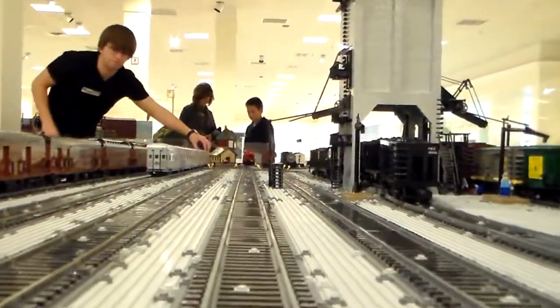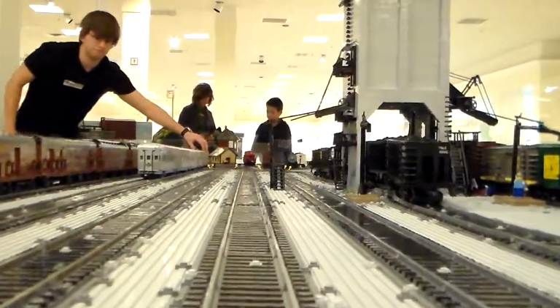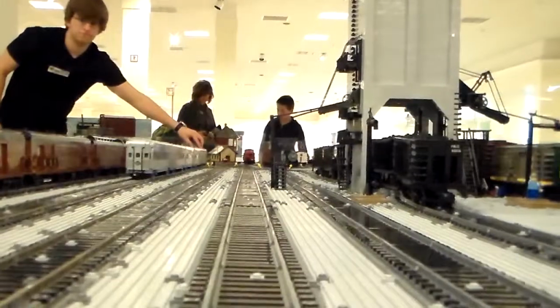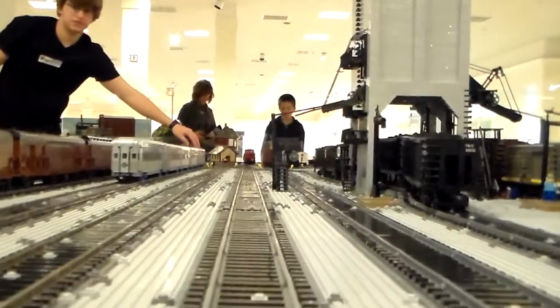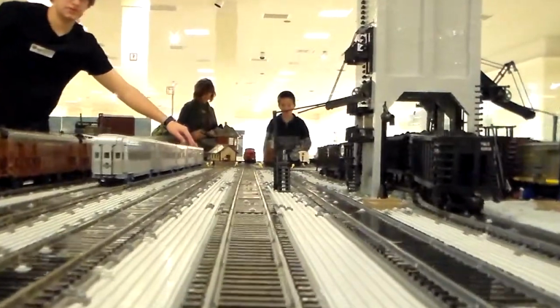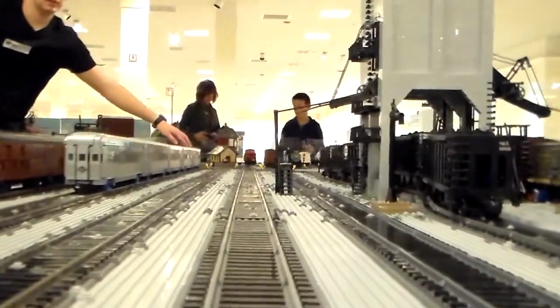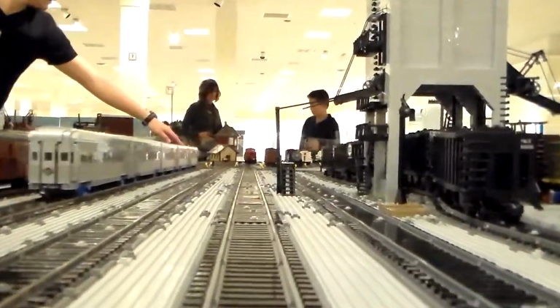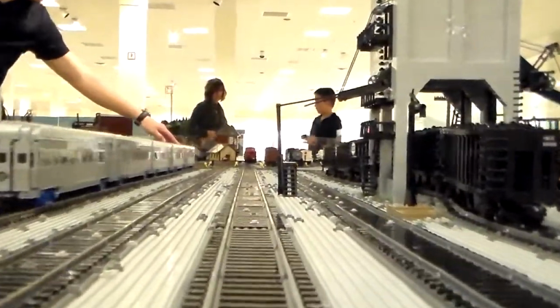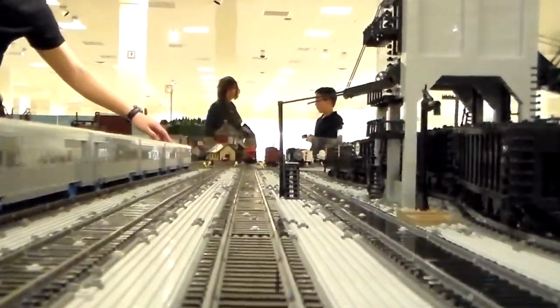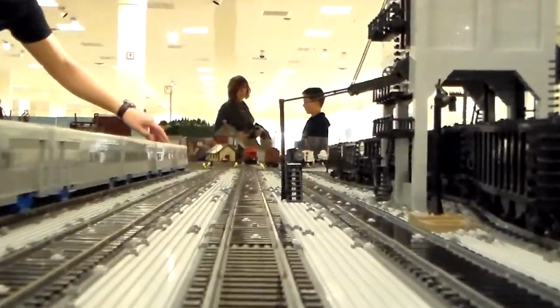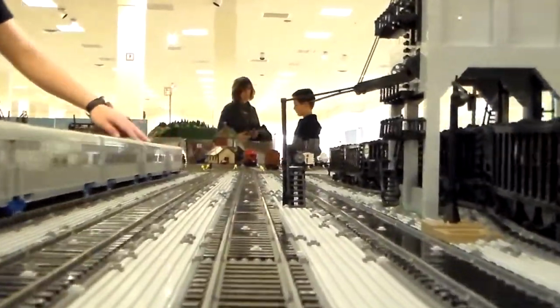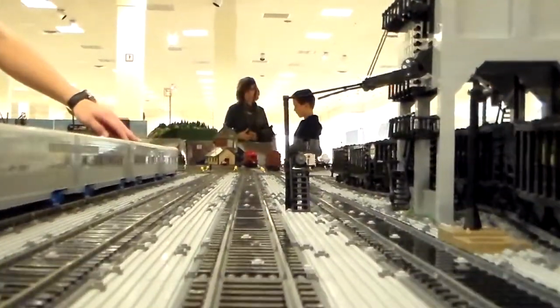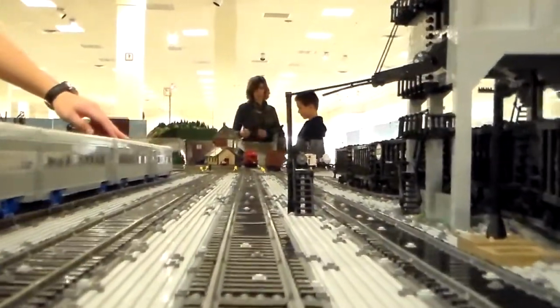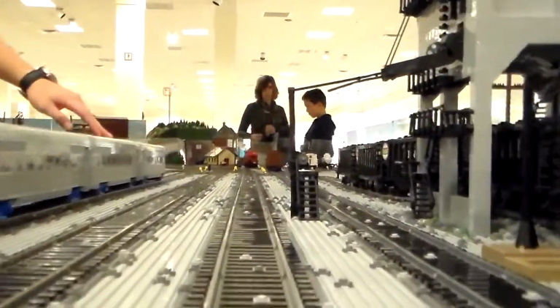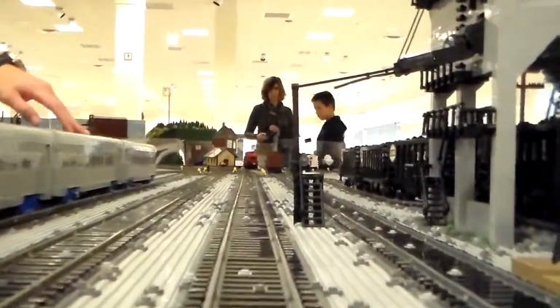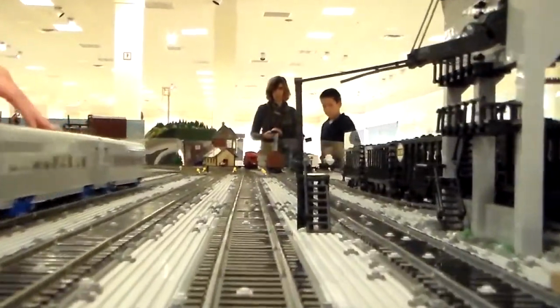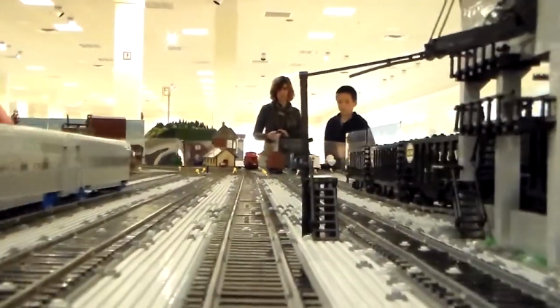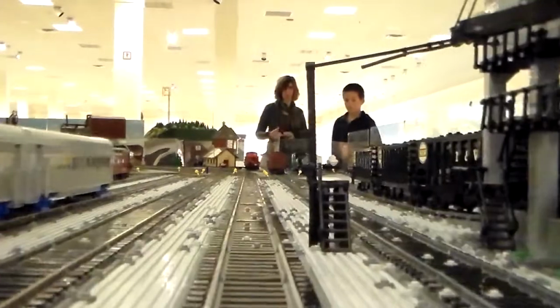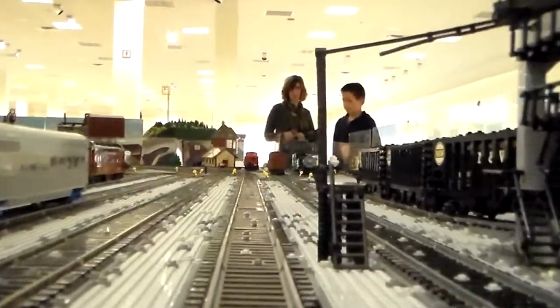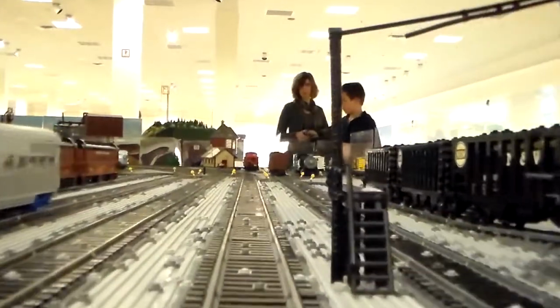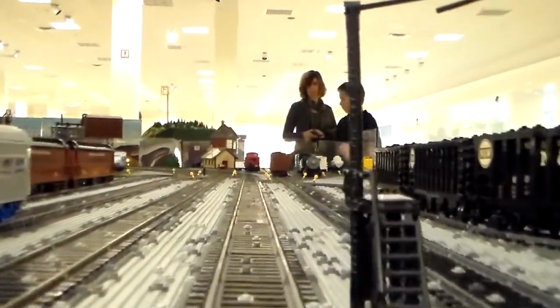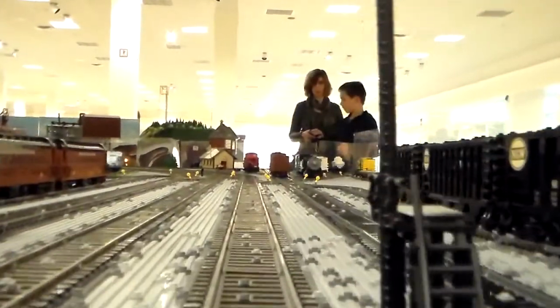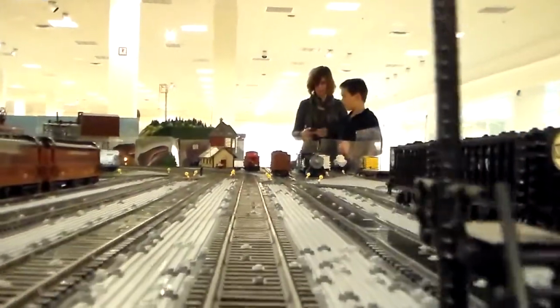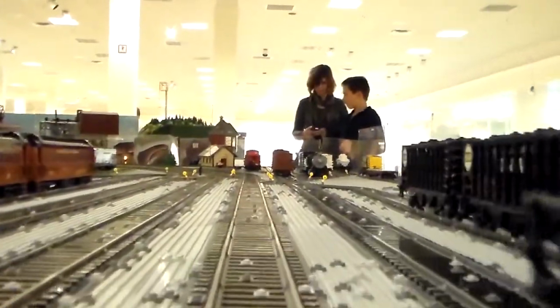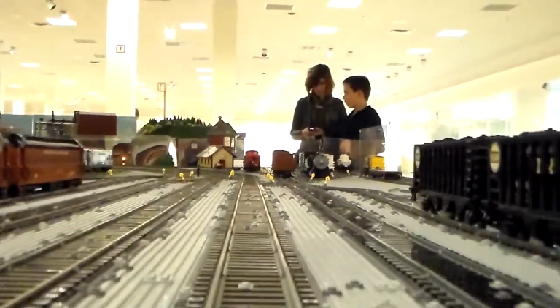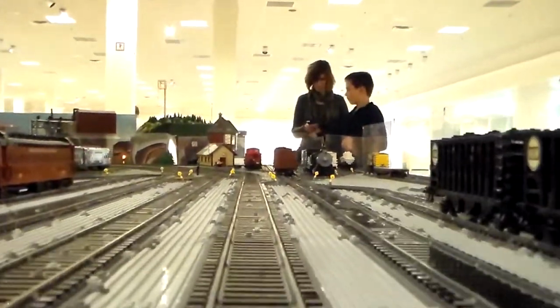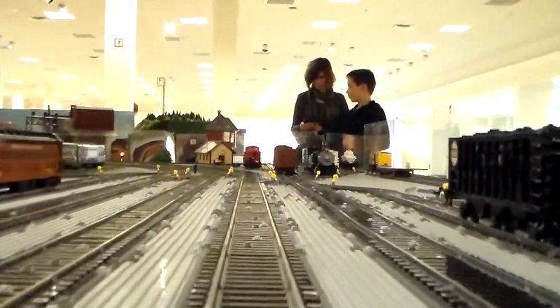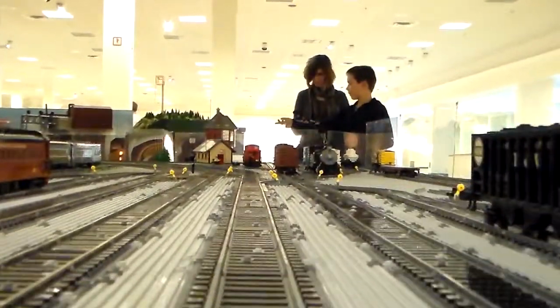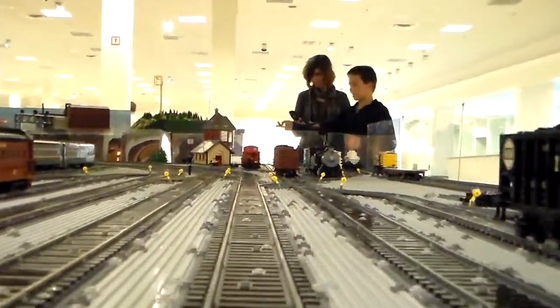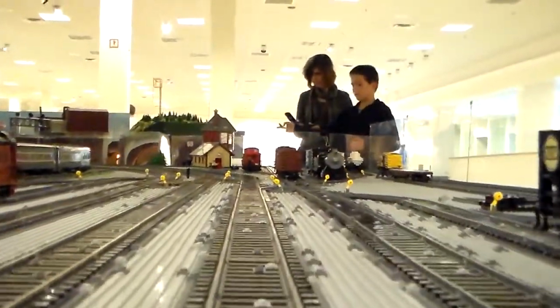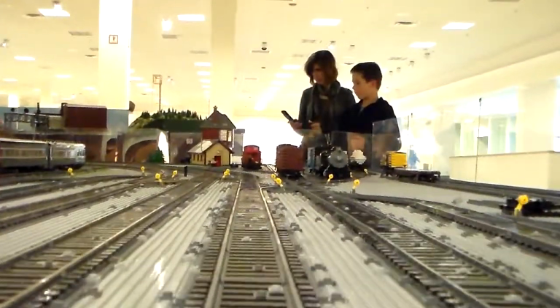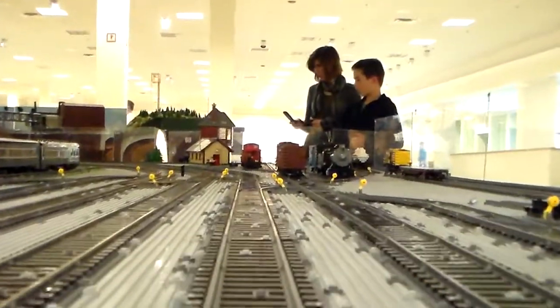Will the new engines that run on this plastic track work on the old metal track? Oh yeah, the piece is shaped exactly the same. I know that it is right in front of me — it's good, we'll figure it out.